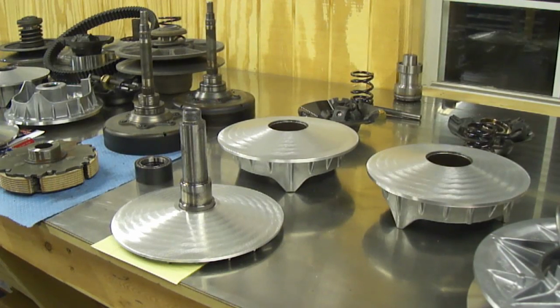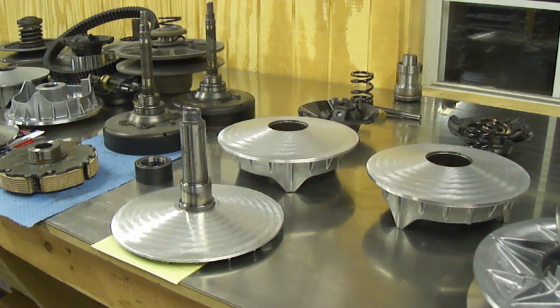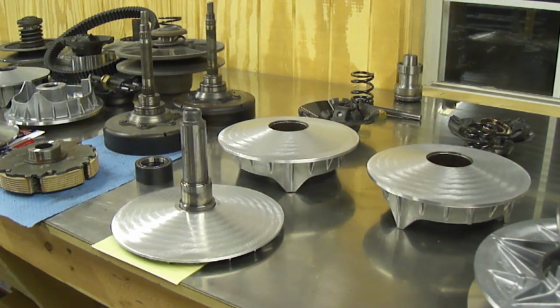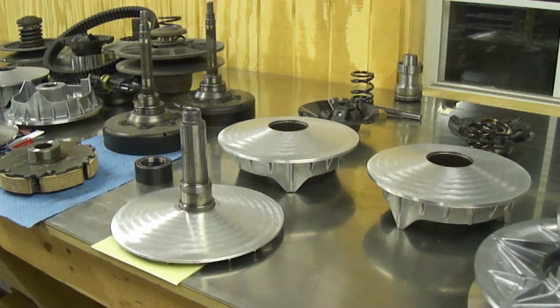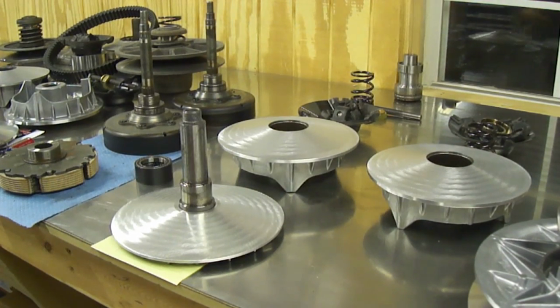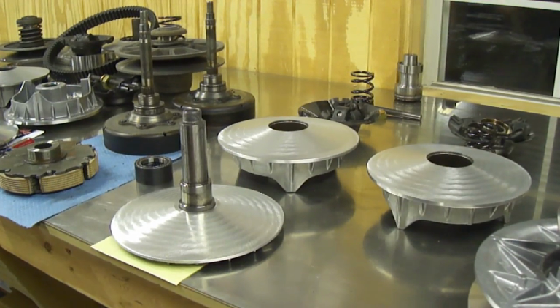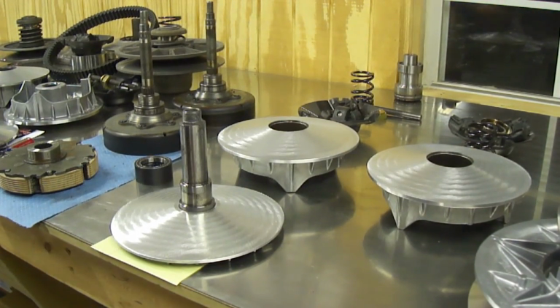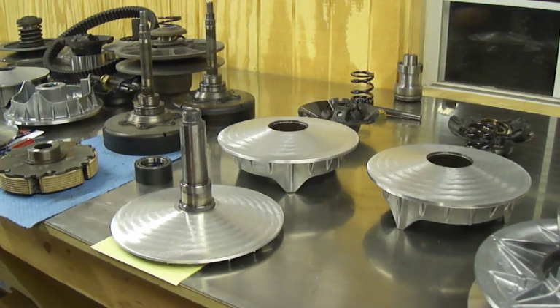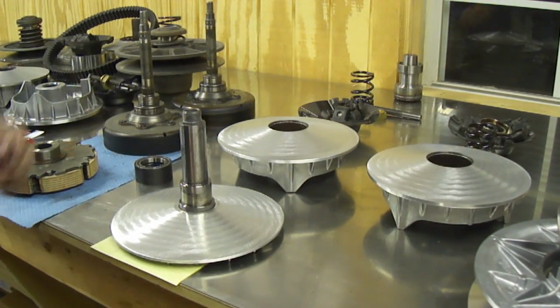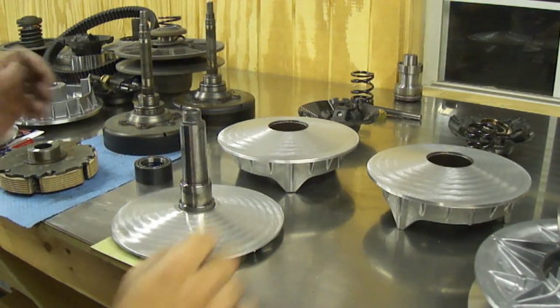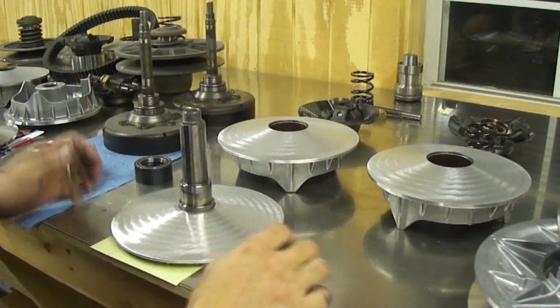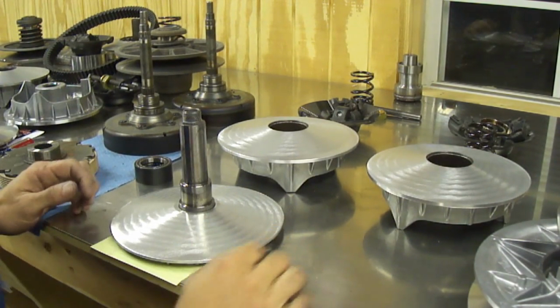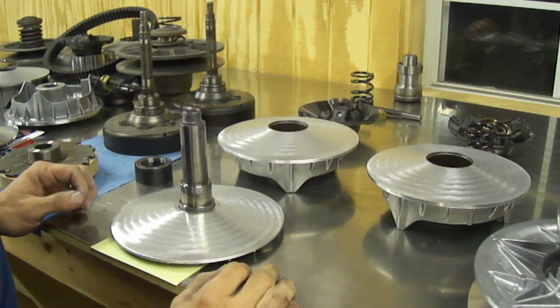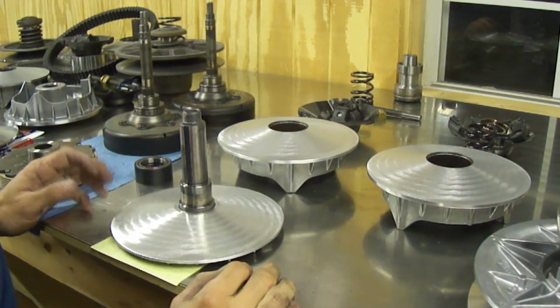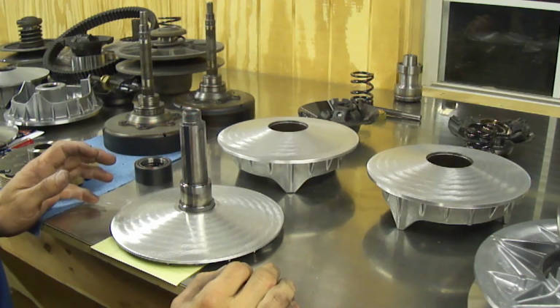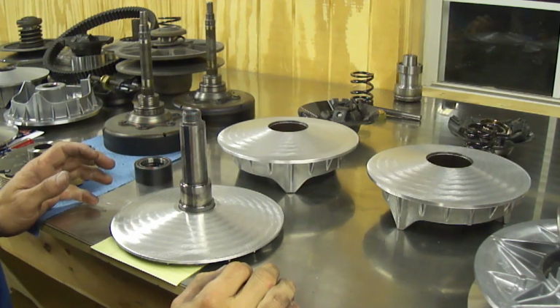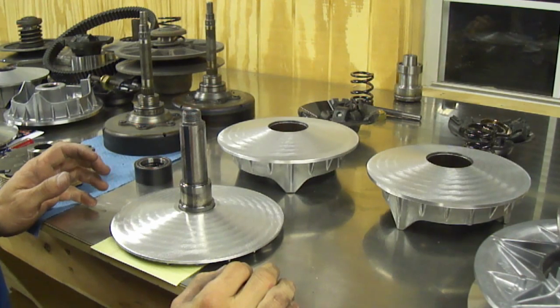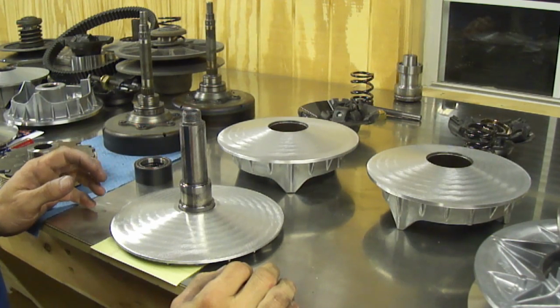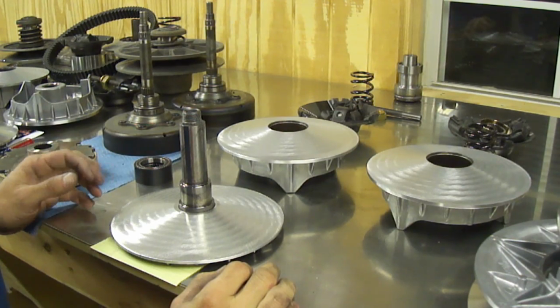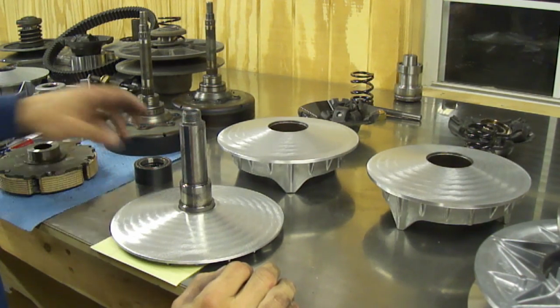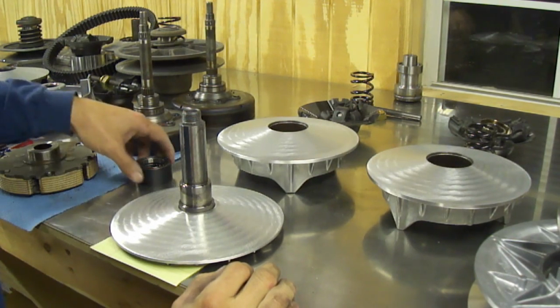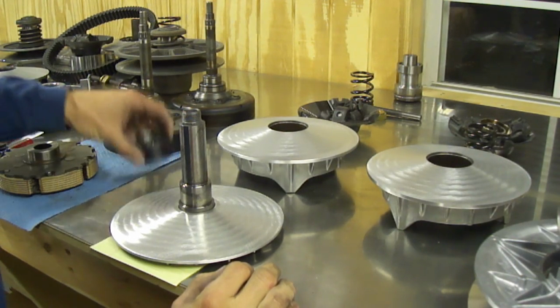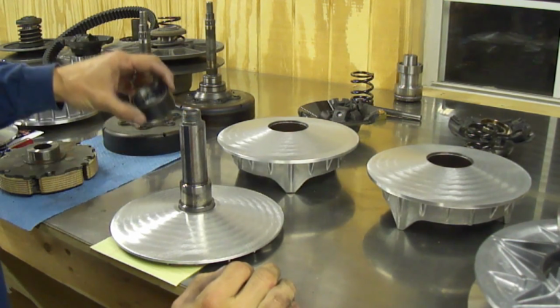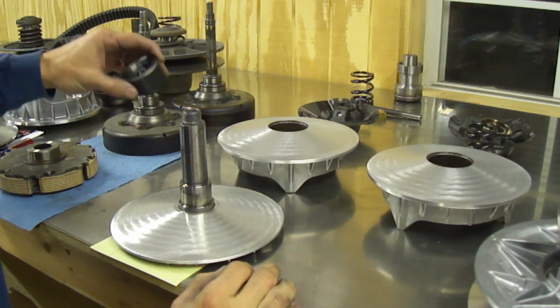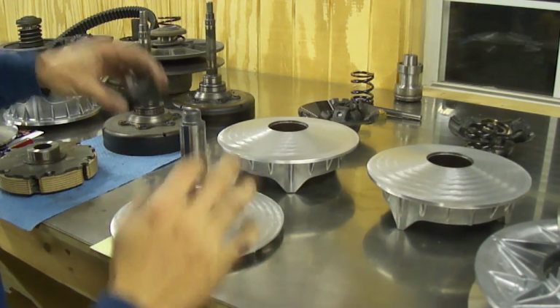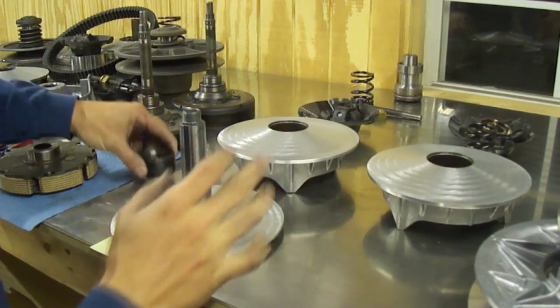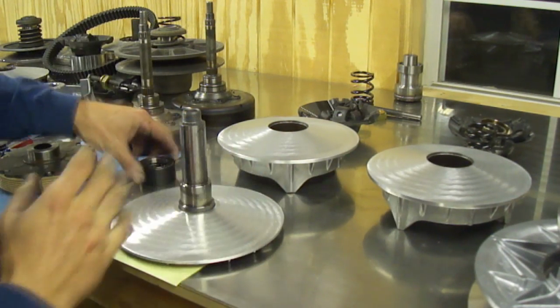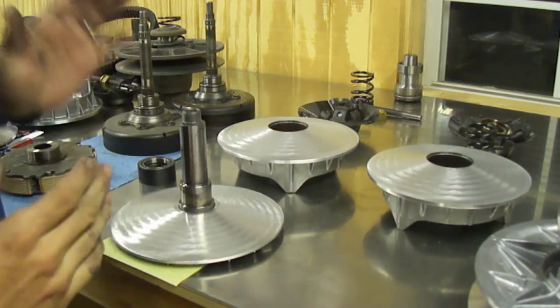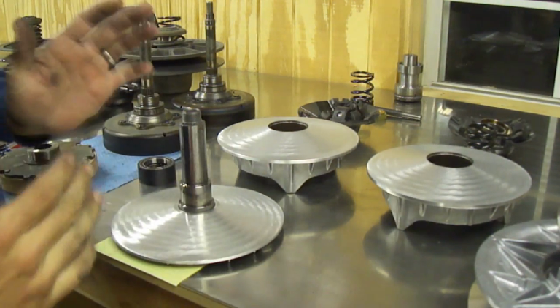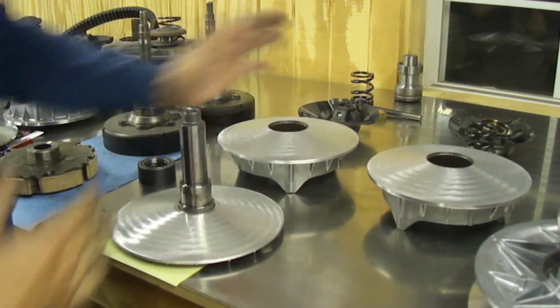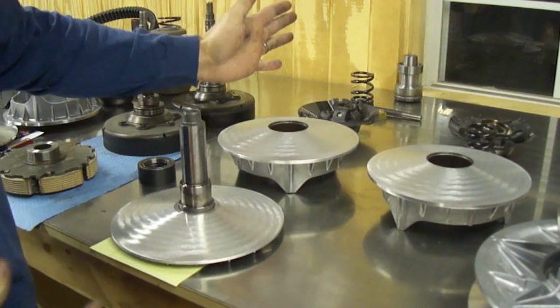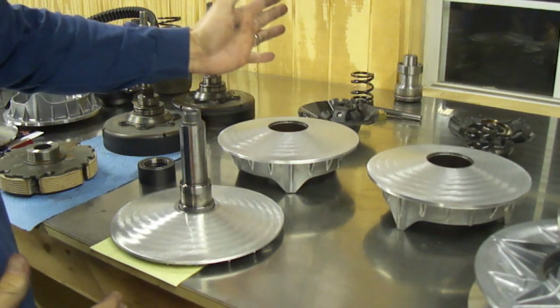Alright guys, I'm going to show you how to take apart and put a CVTEC clutch back together. This is a CVTEC clutch completely taken apart.